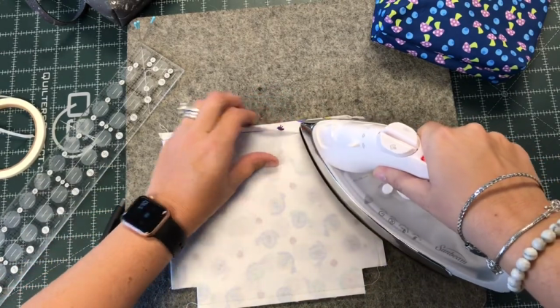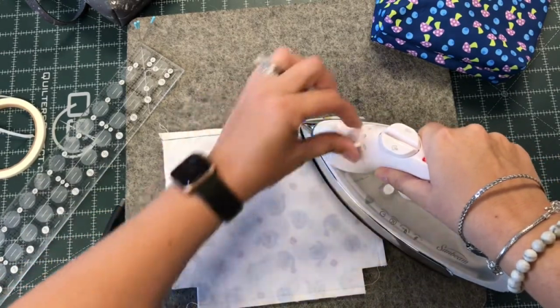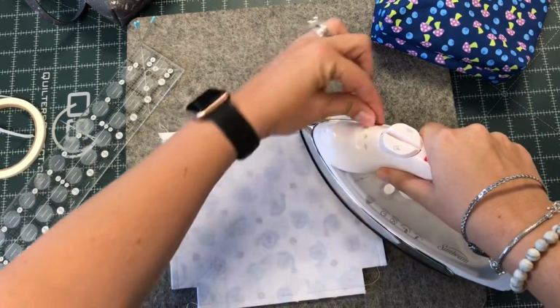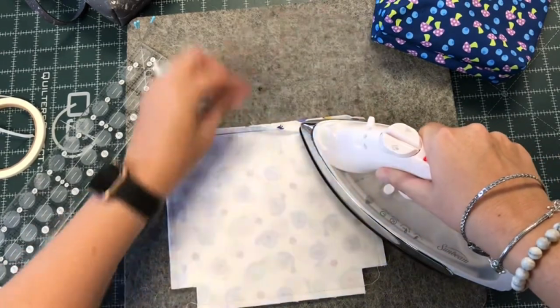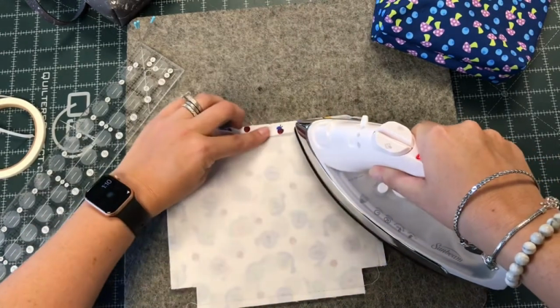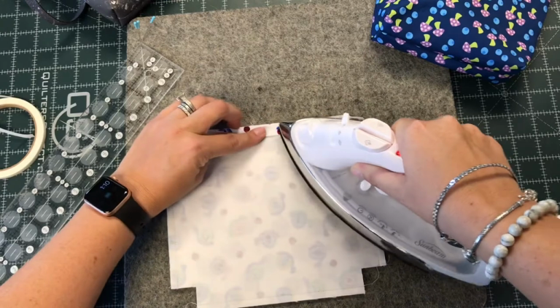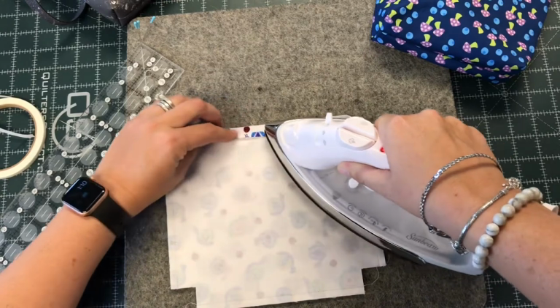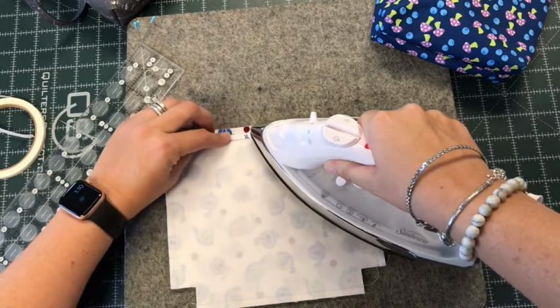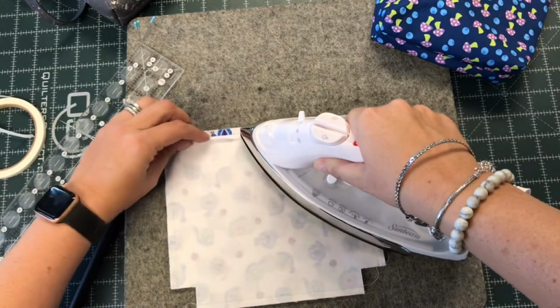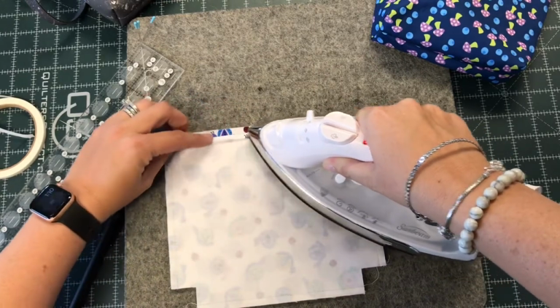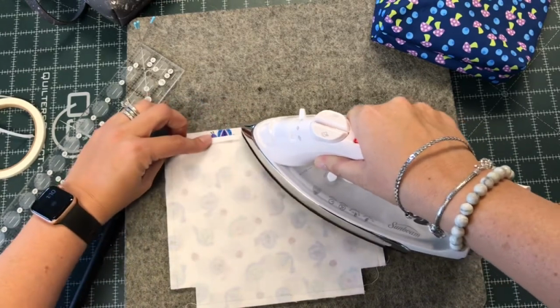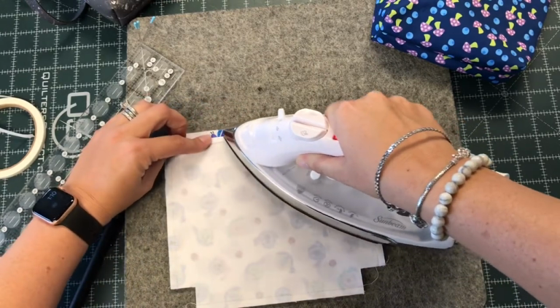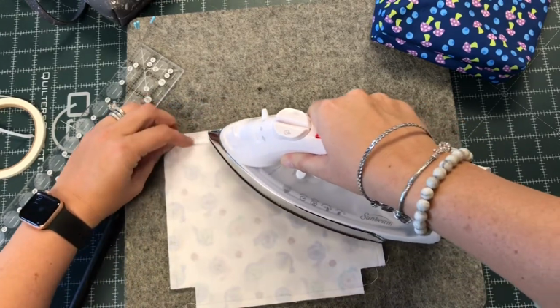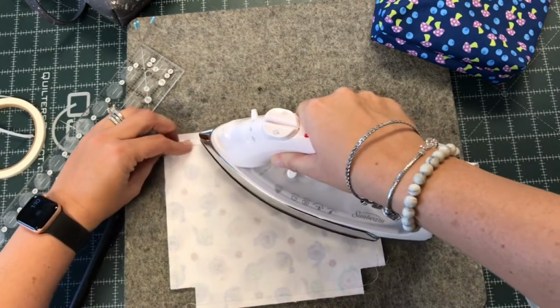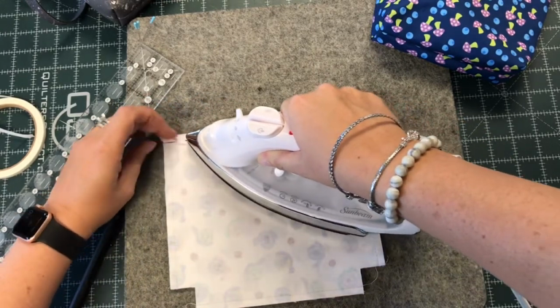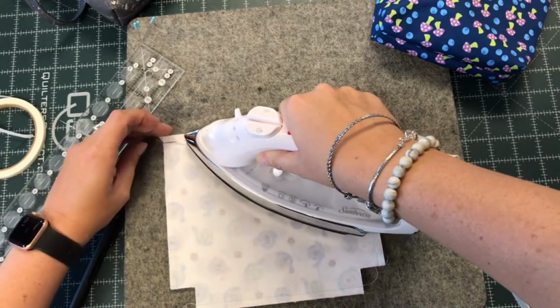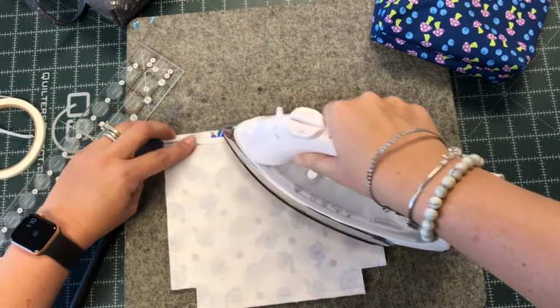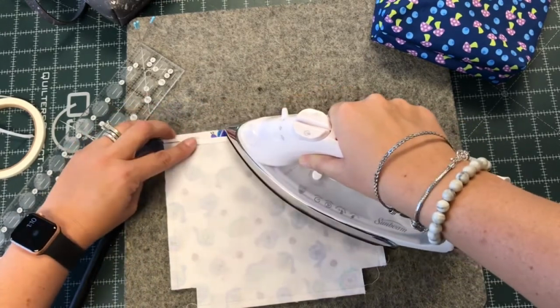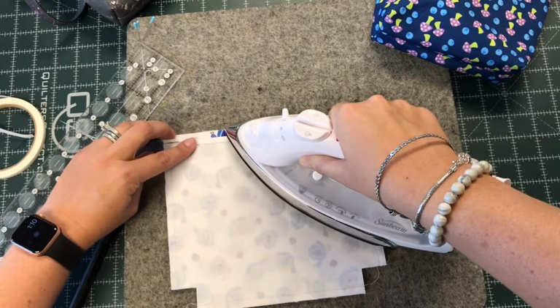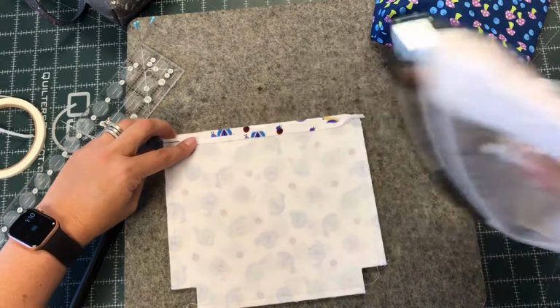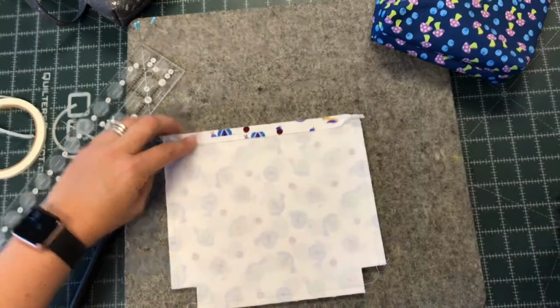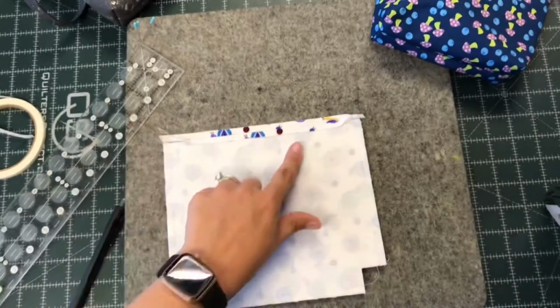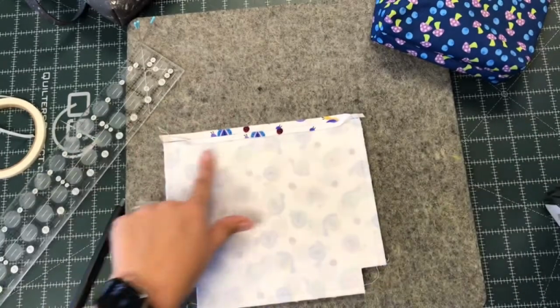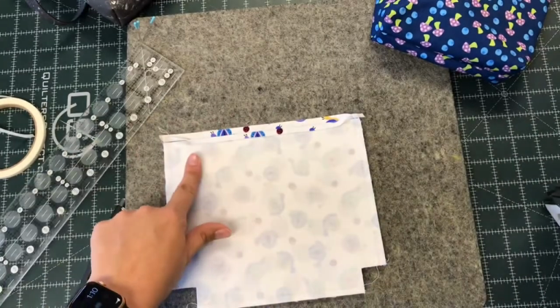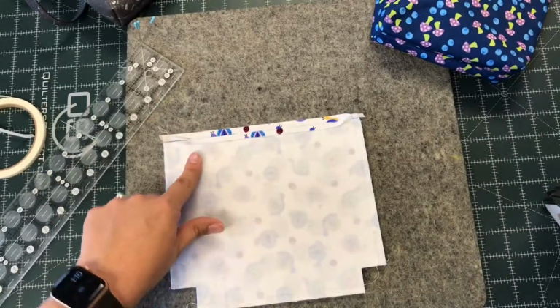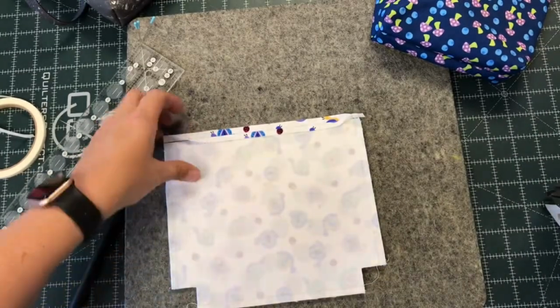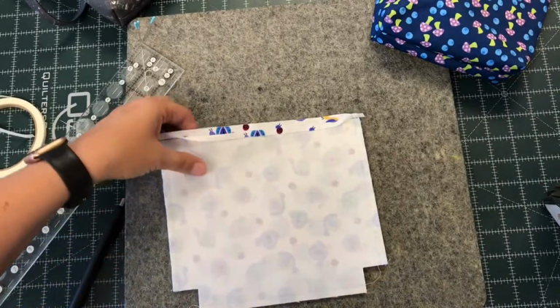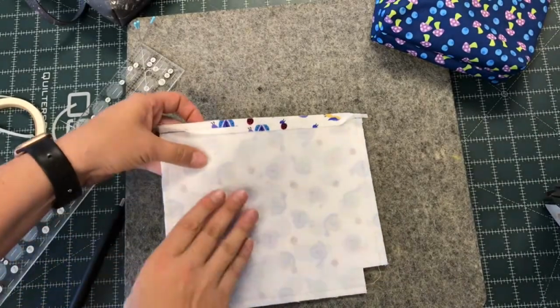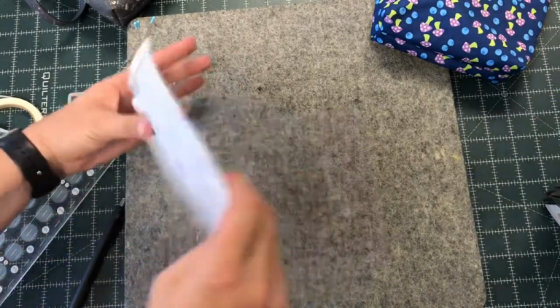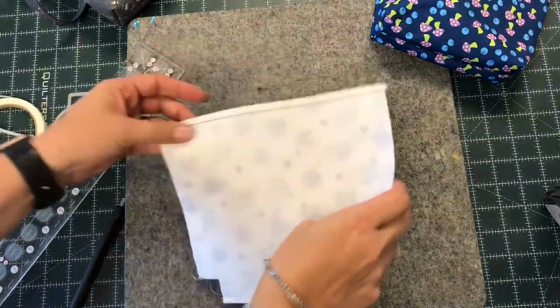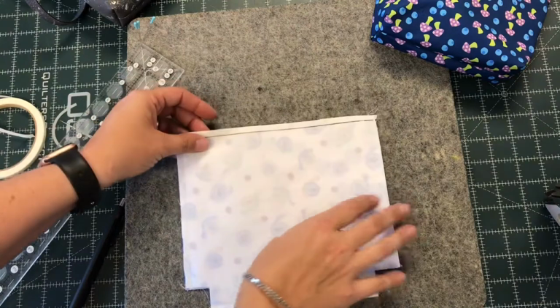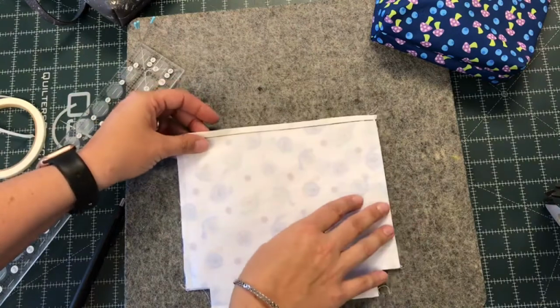Turn your steam off because you don't want to burn your fingers, and just run my iron along that edge, fuse down as much as you can. I didn't get the whole thing, but that's fine. So I'm going to go ahead and flip it over.